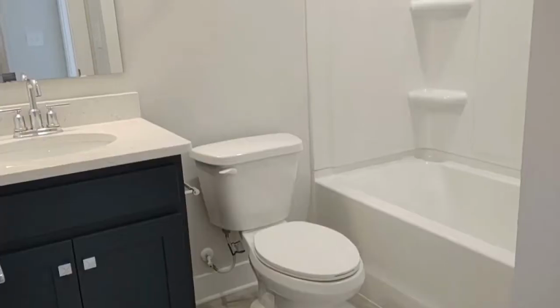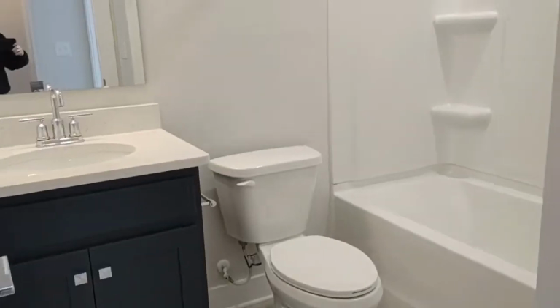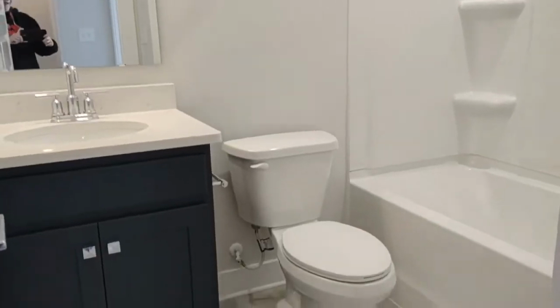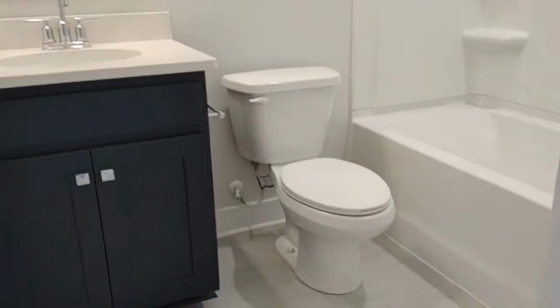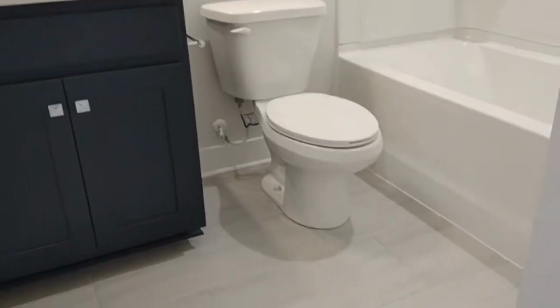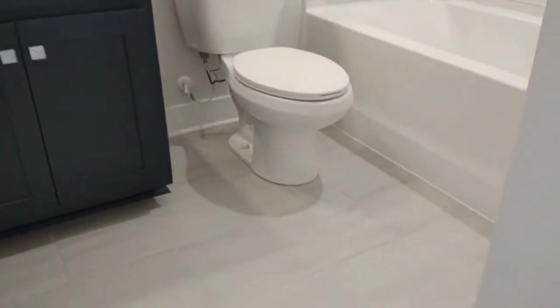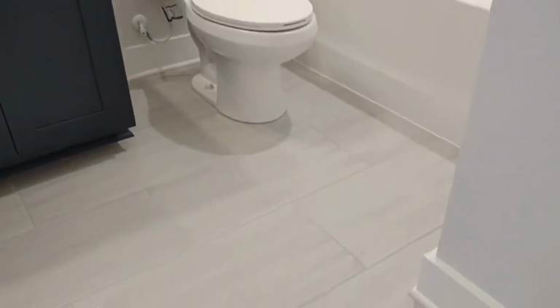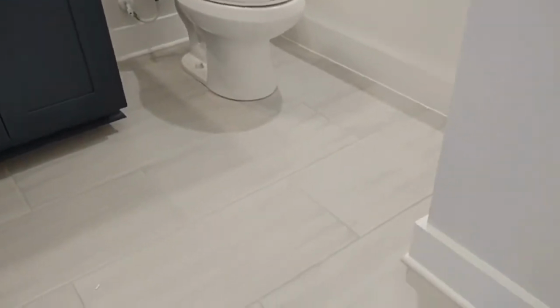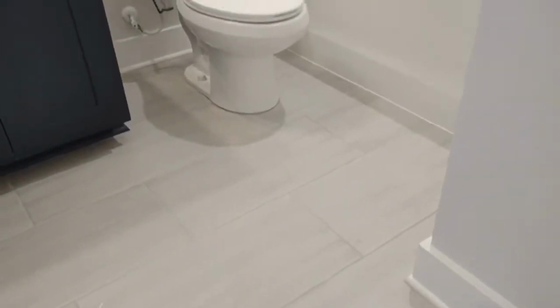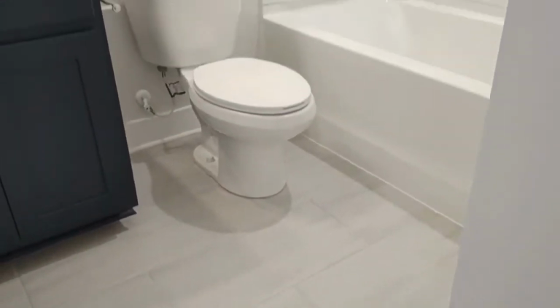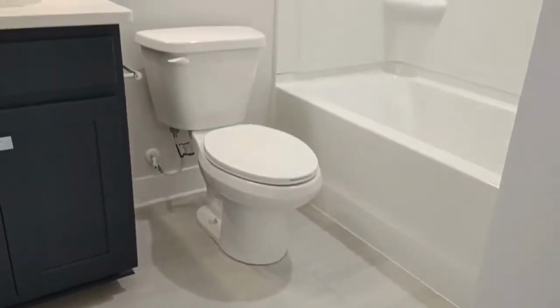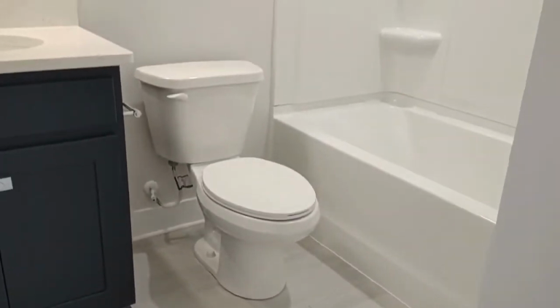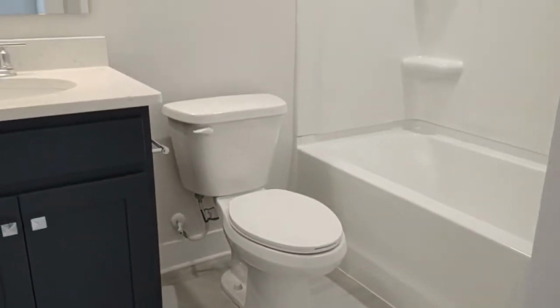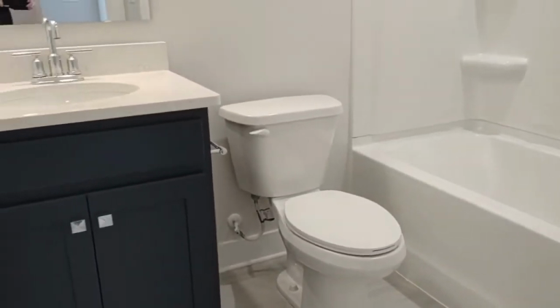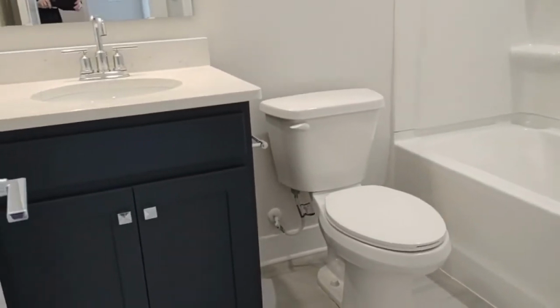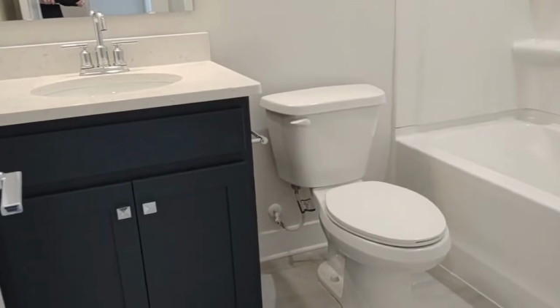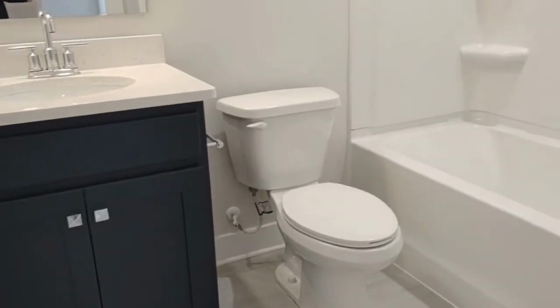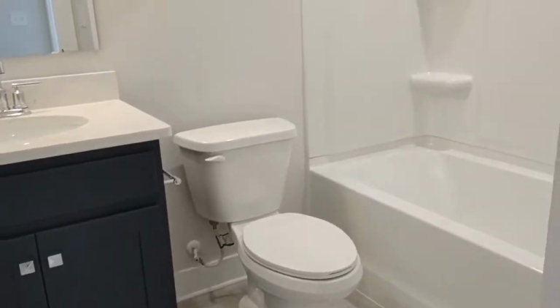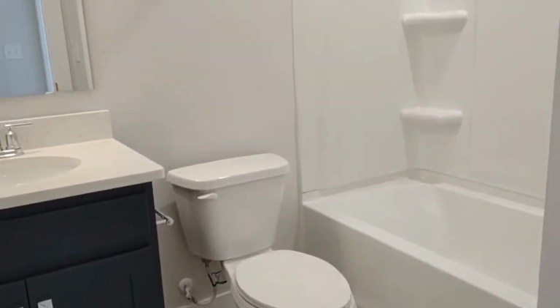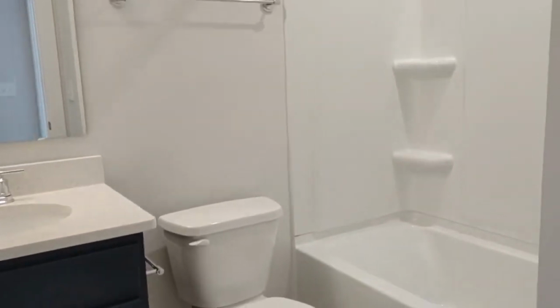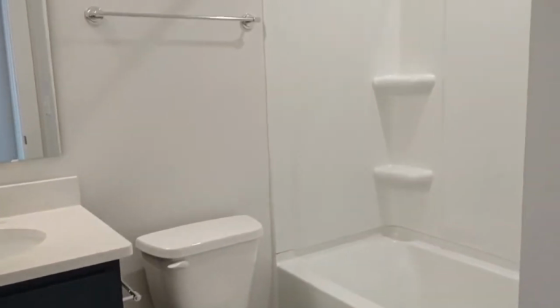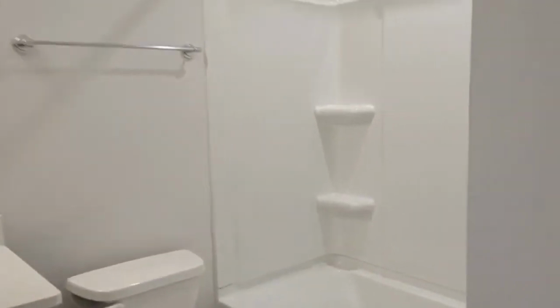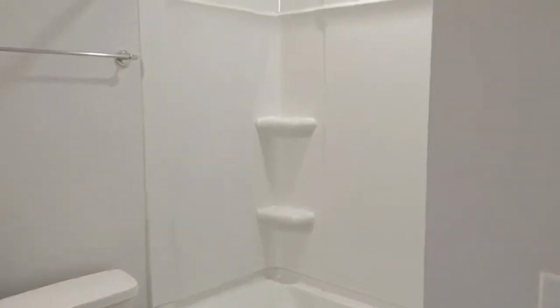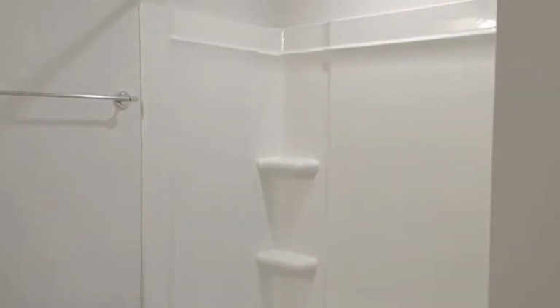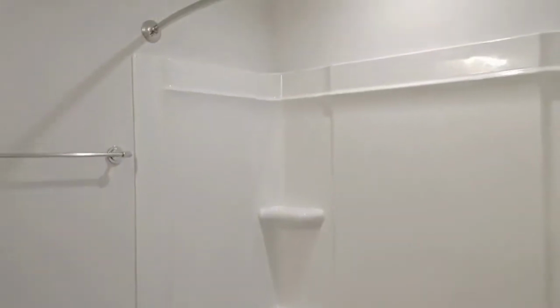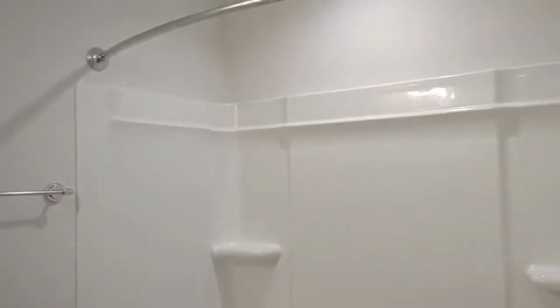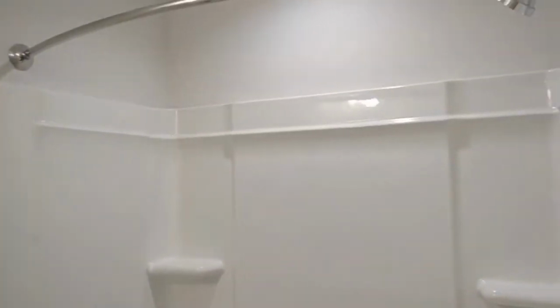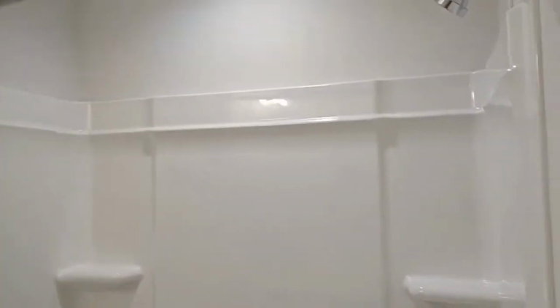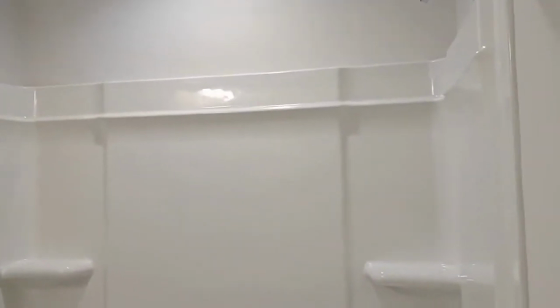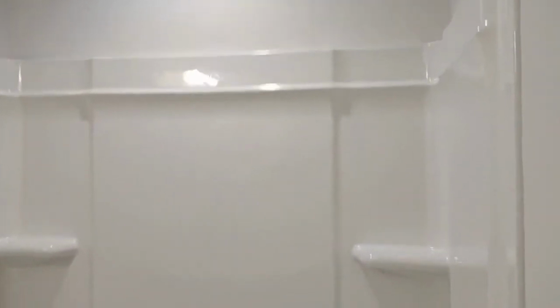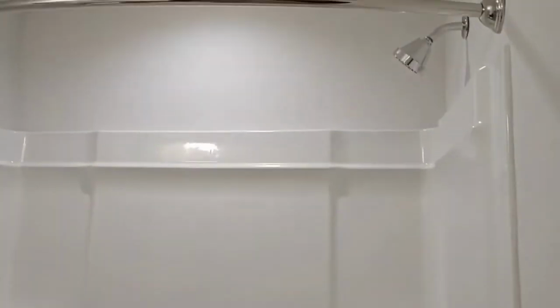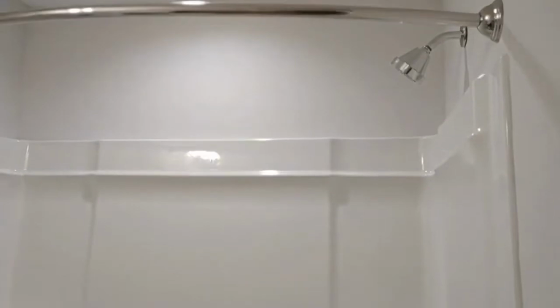The full bath off the hallway features ceramic tile floors, cabinet, and shower tub combination.